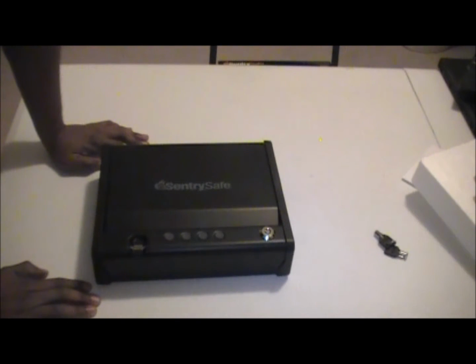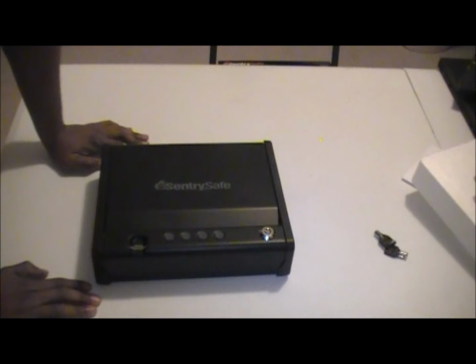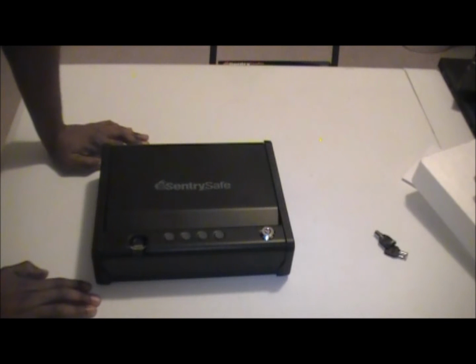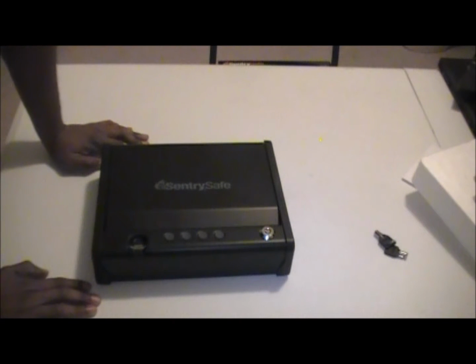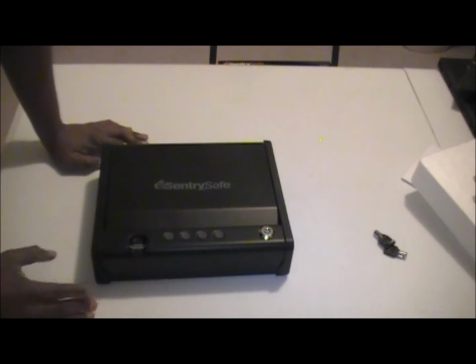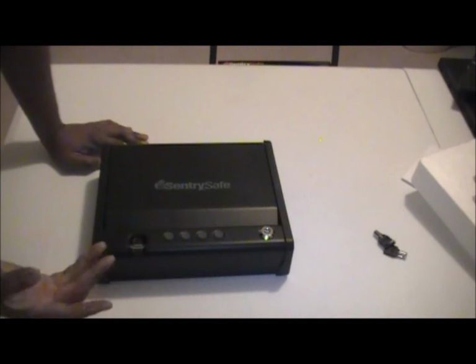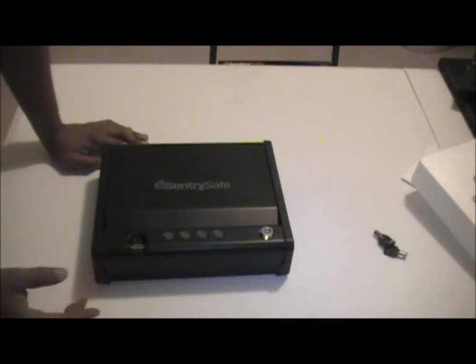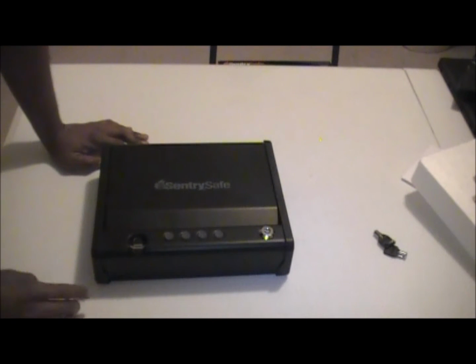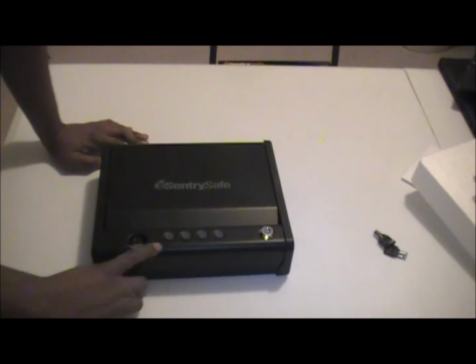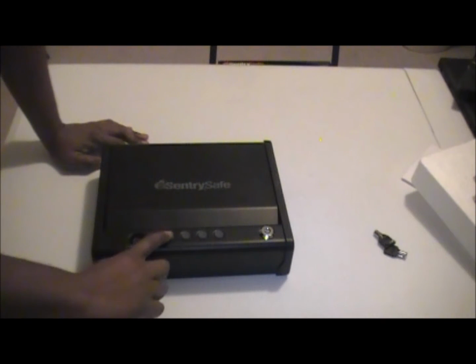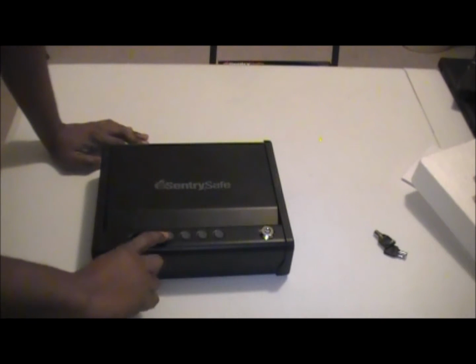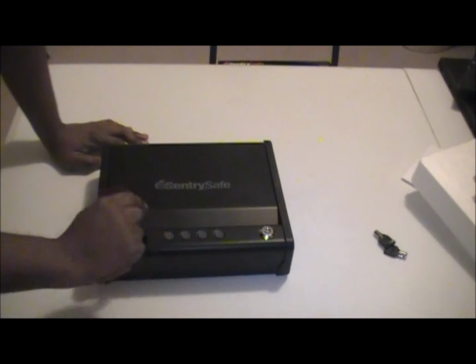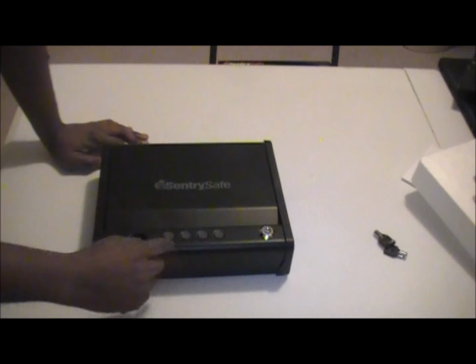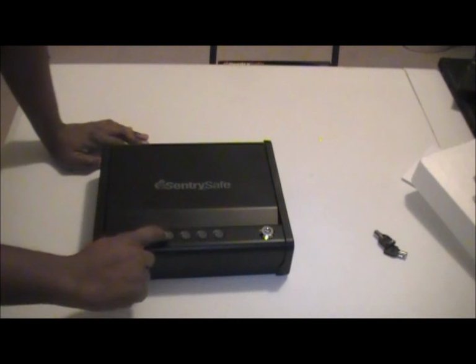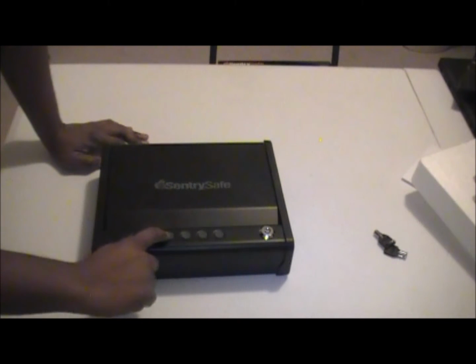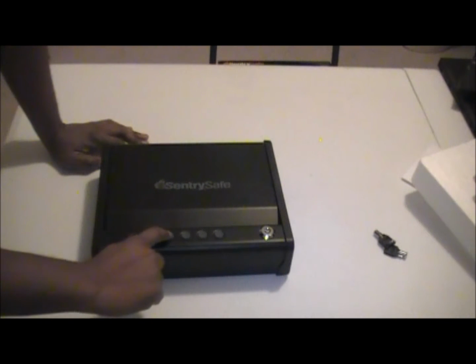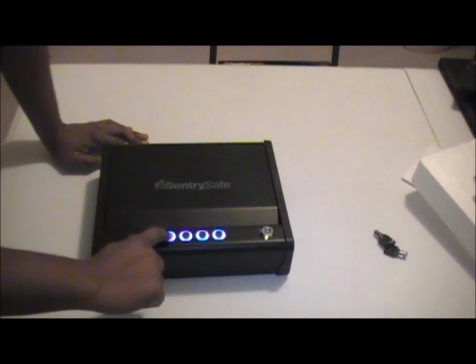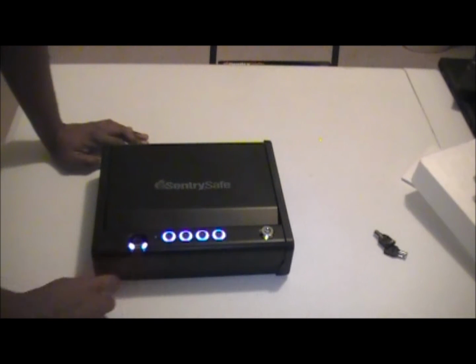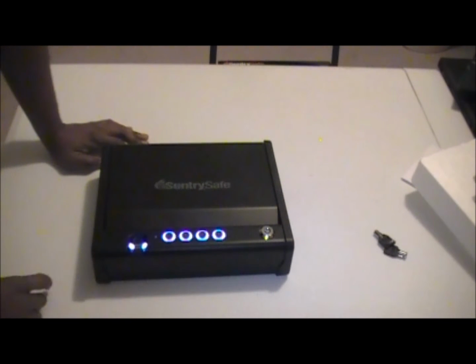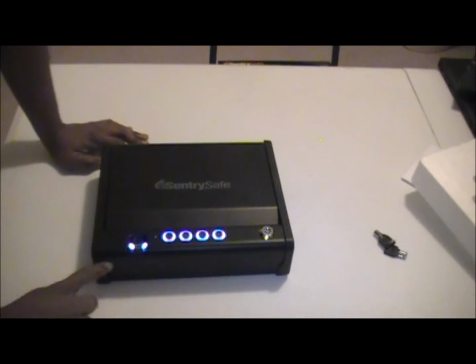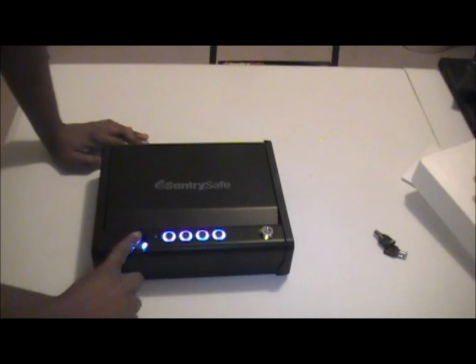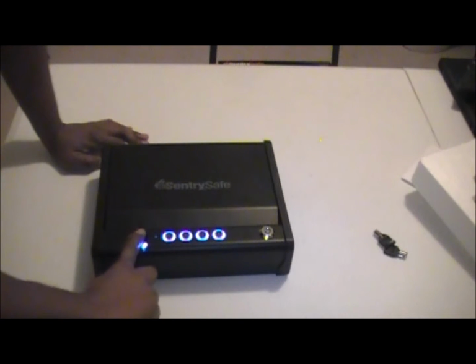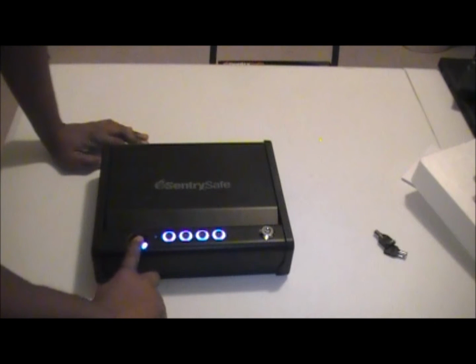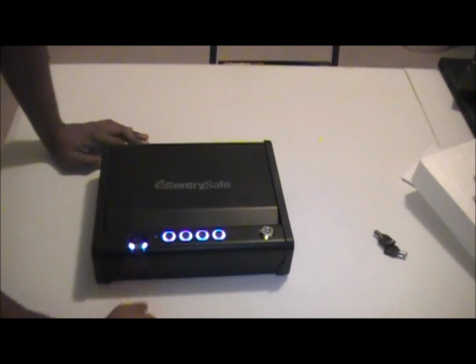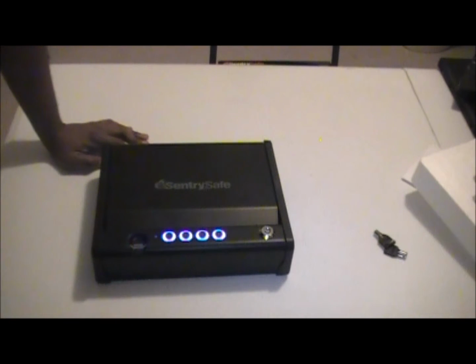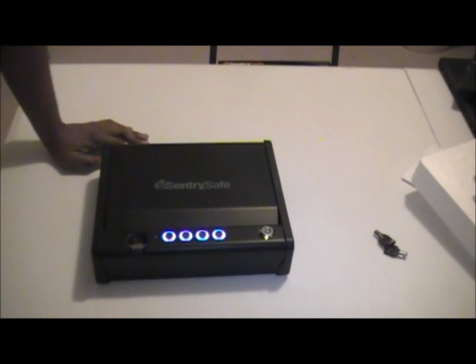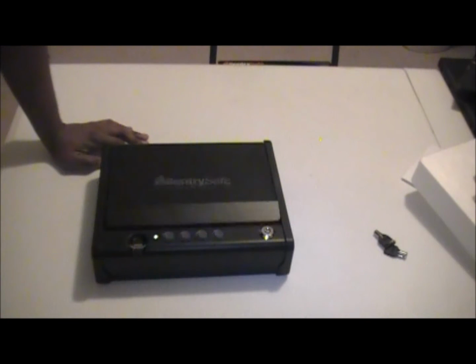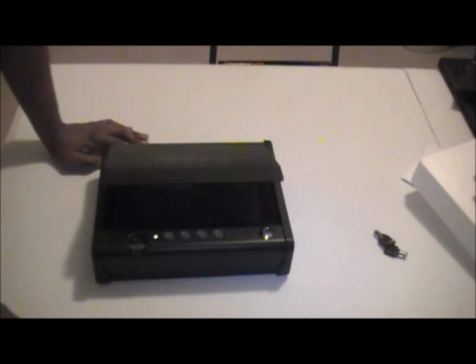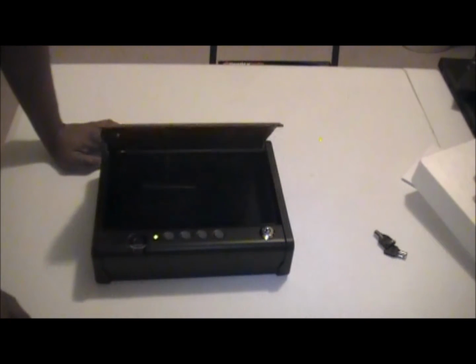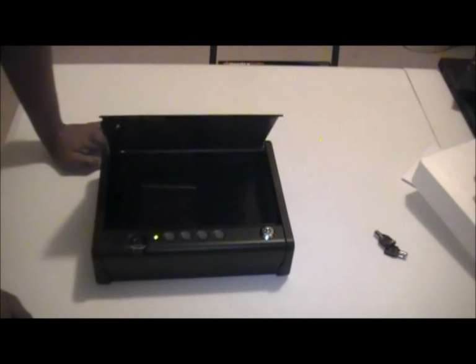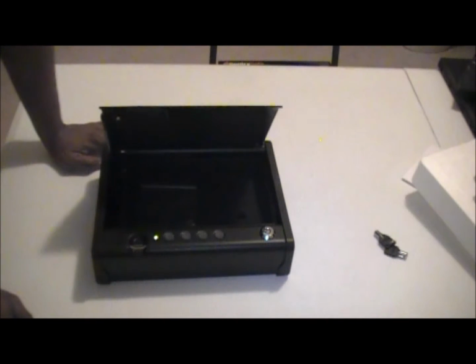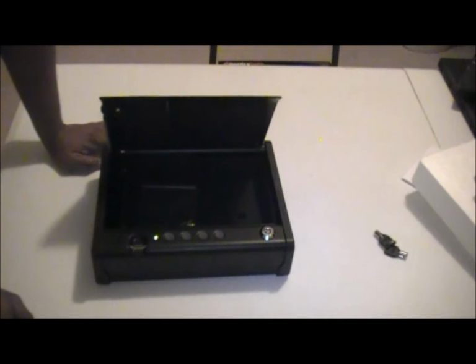The way you get into it is you wake it up by pressing the first button, it illuminates, you slide your finger down and it pops open.